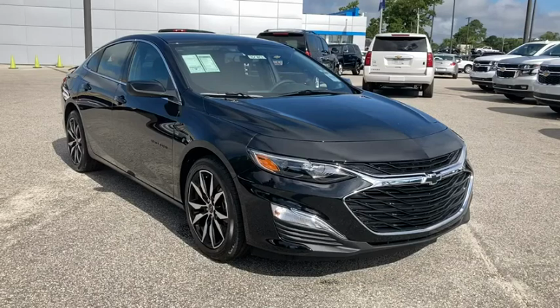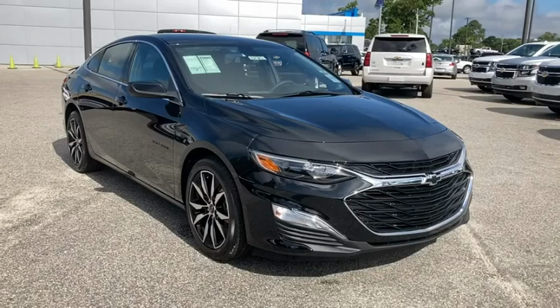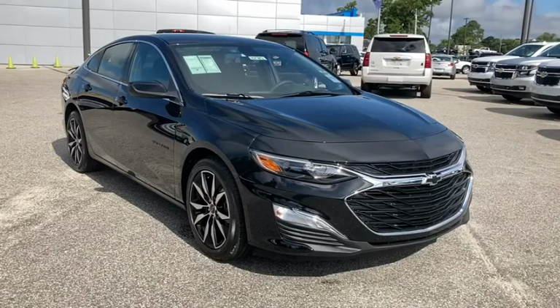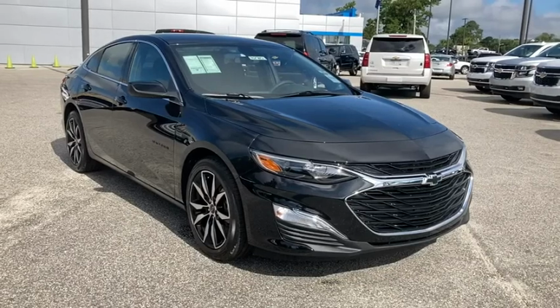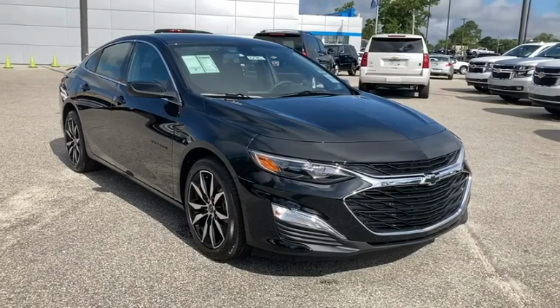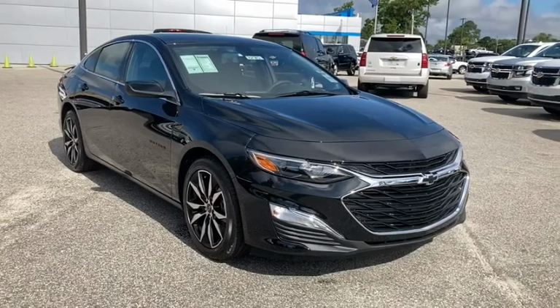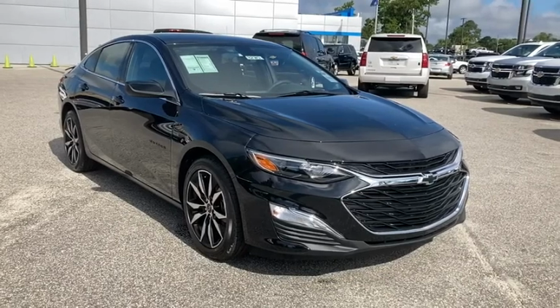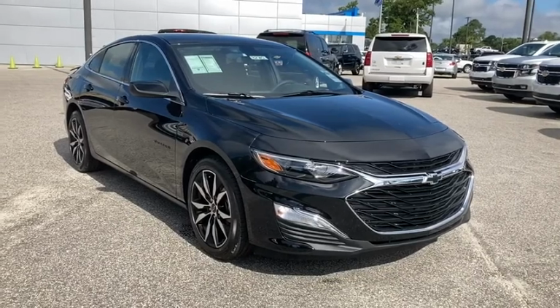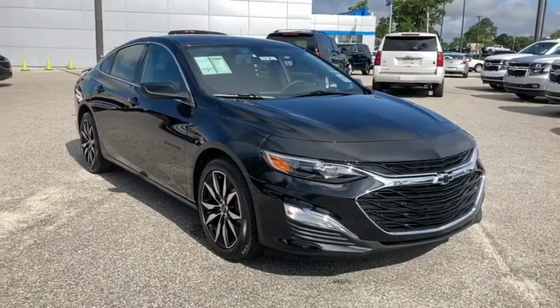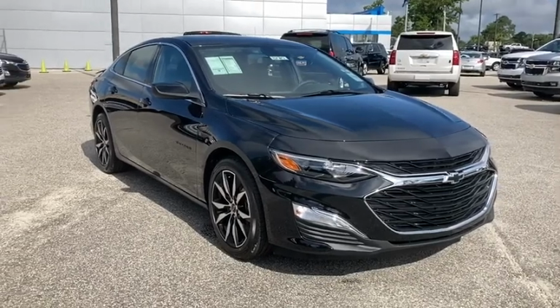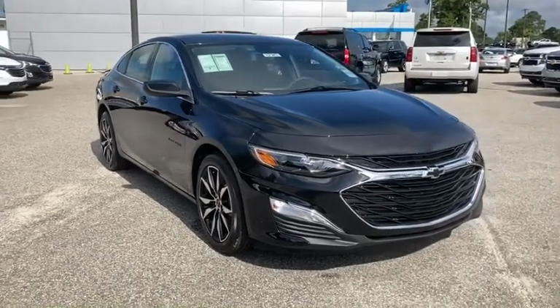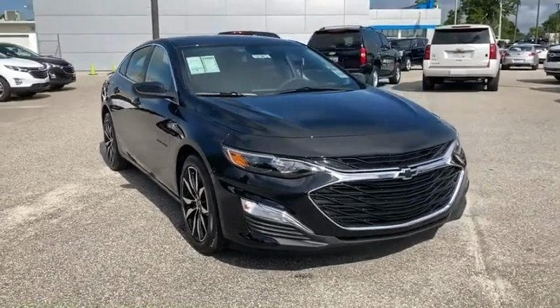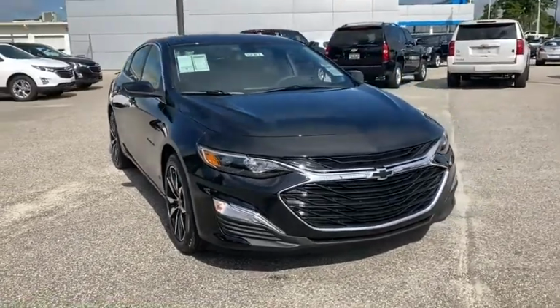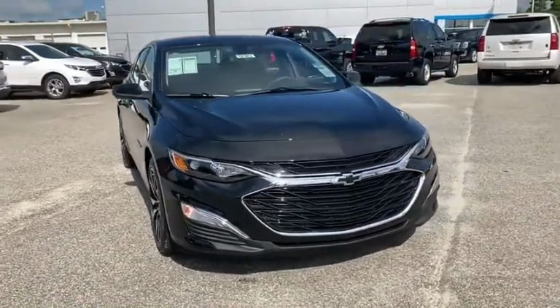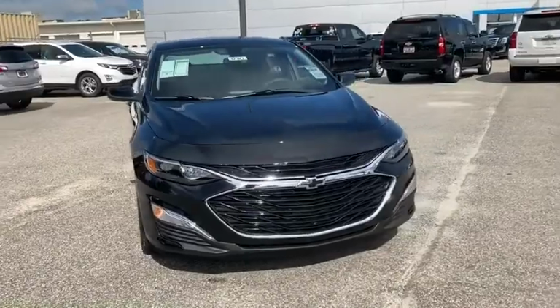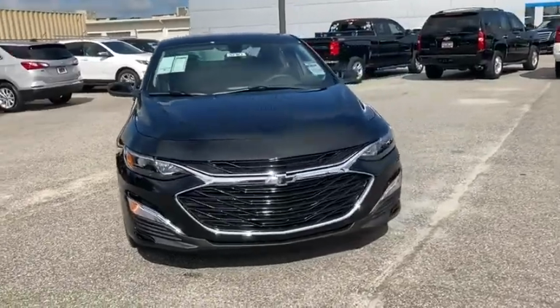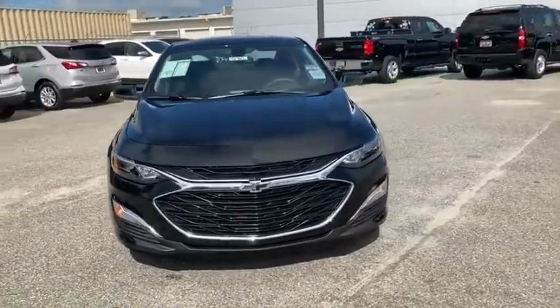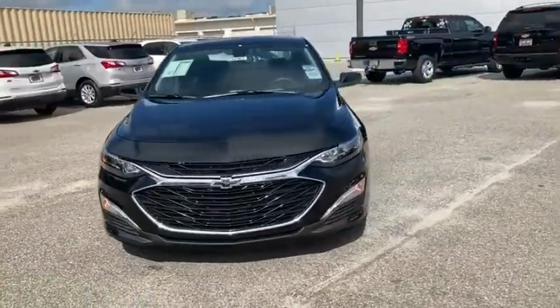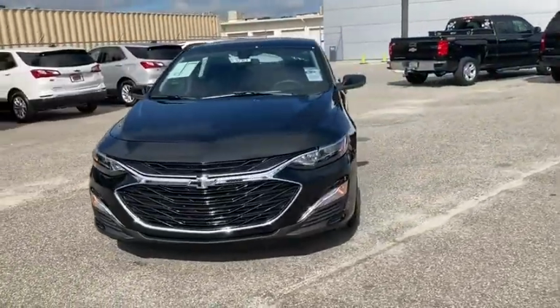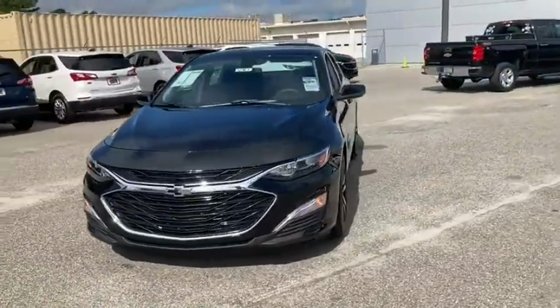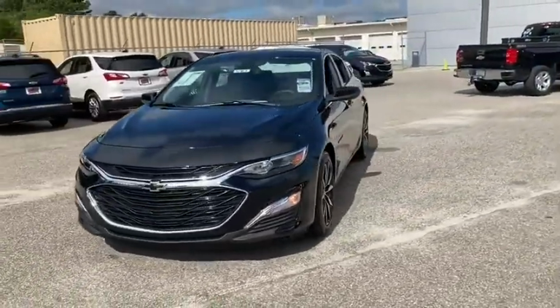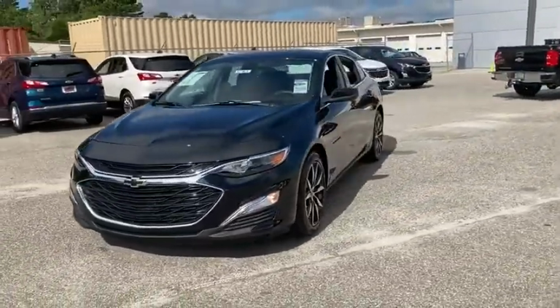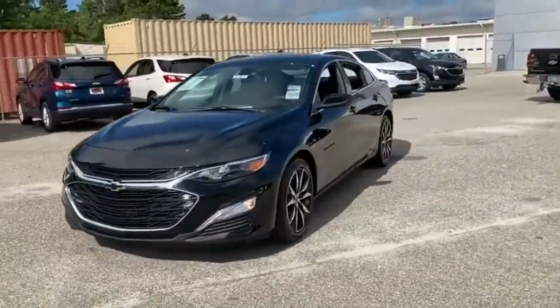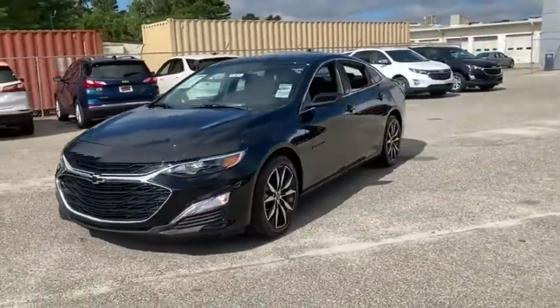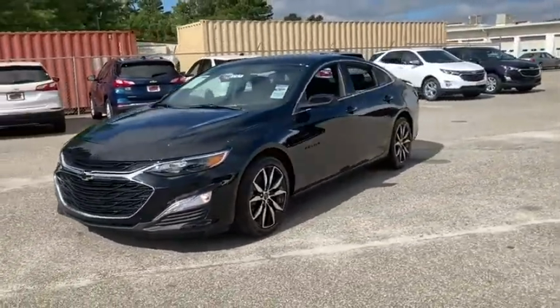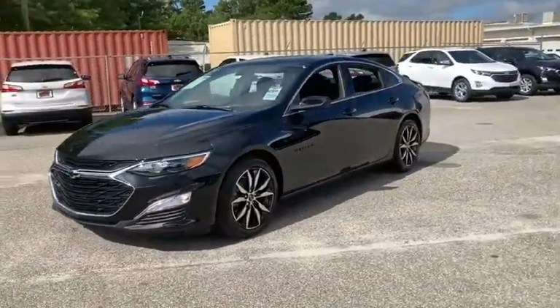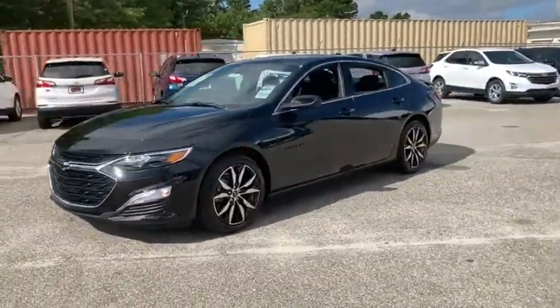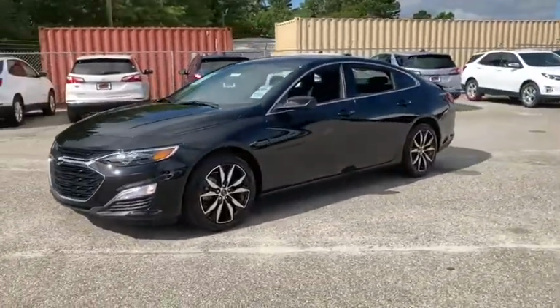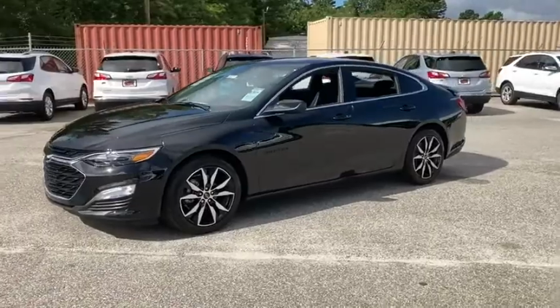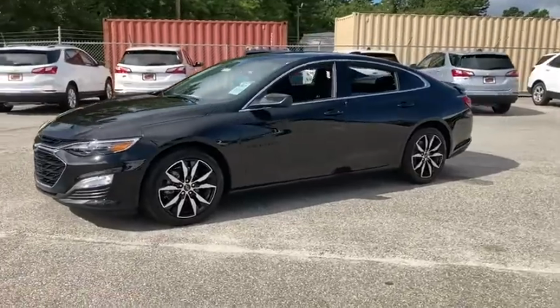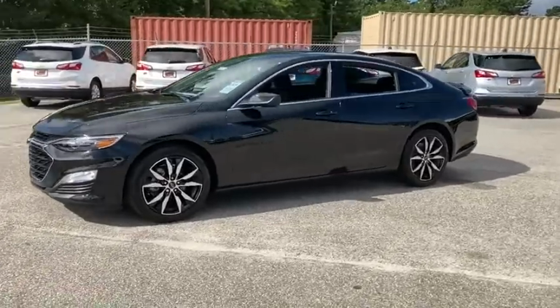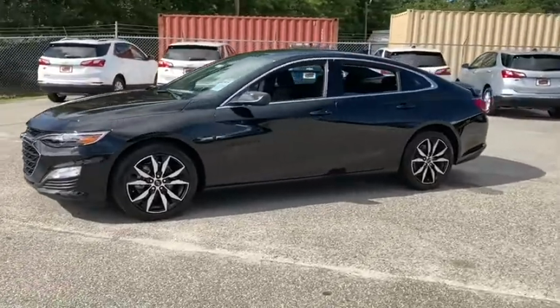Make a great choice today with the 2020 Chevrolet Malibu, a combination of performance and fuel economy. The Malibu is a great commuting car. Here are some of this vehicle's great options.